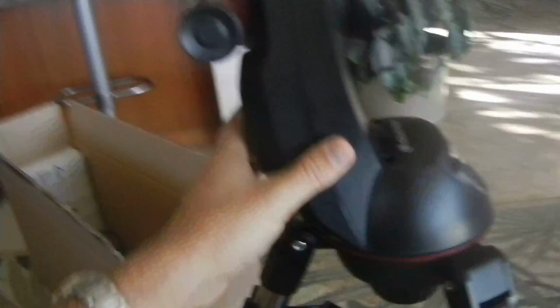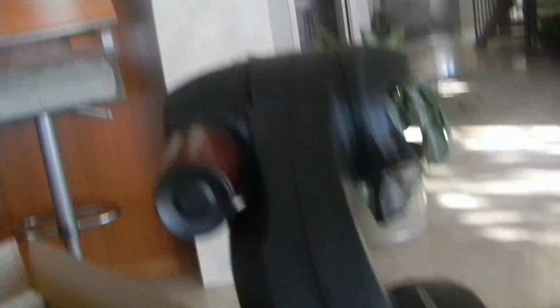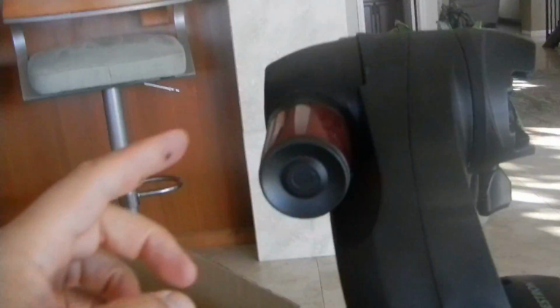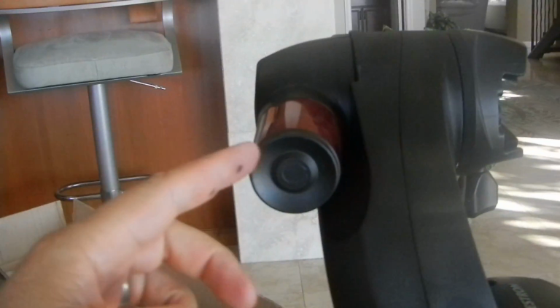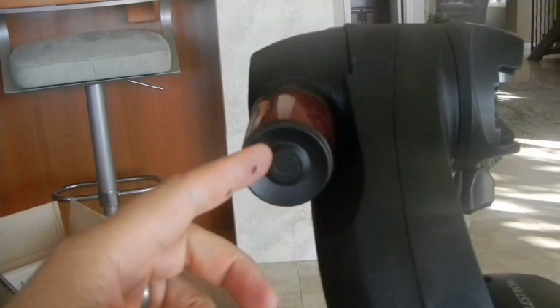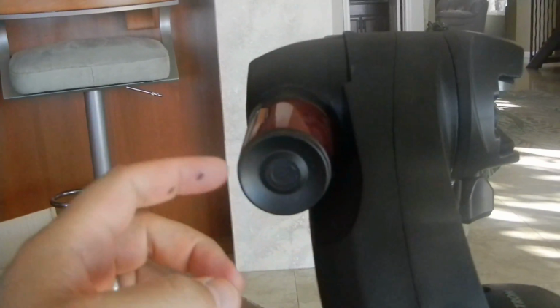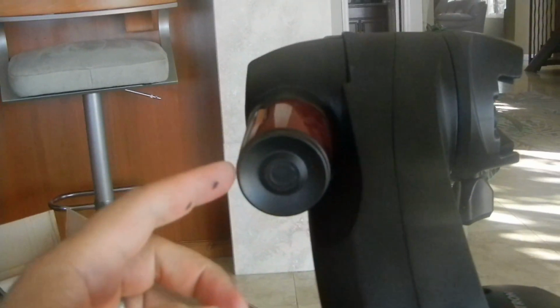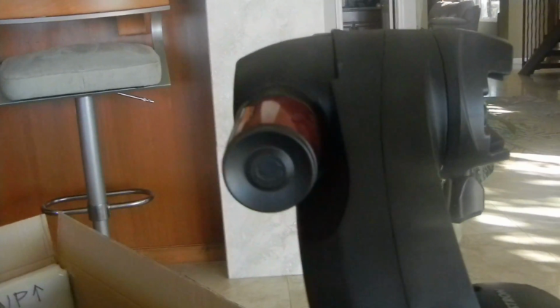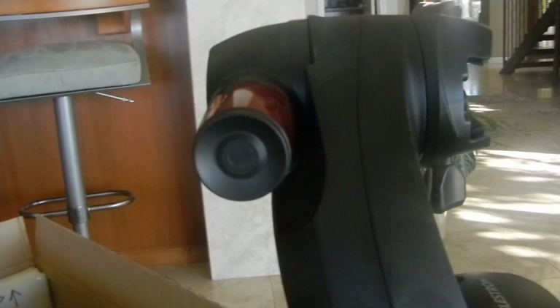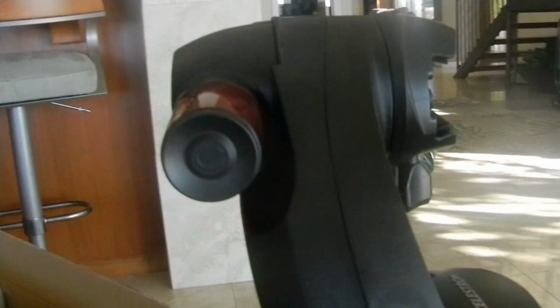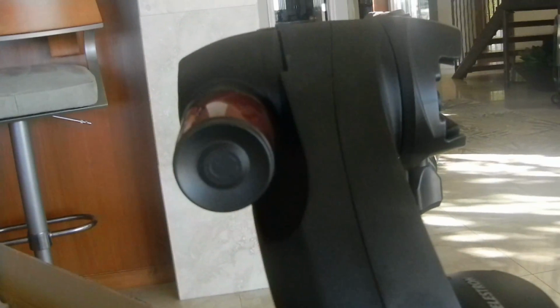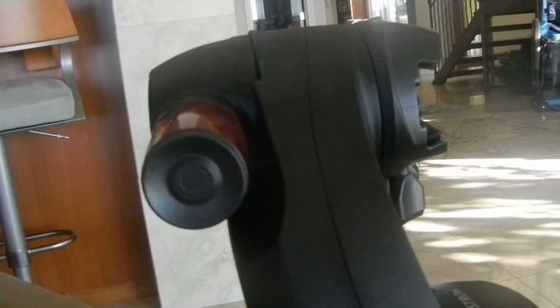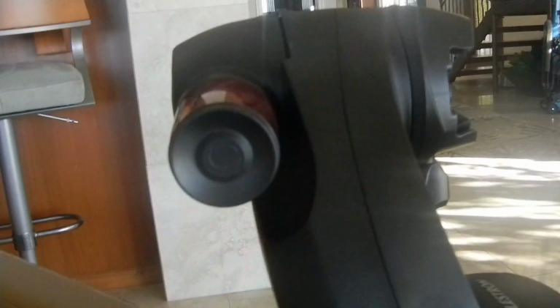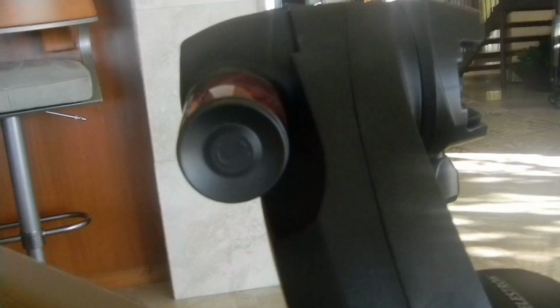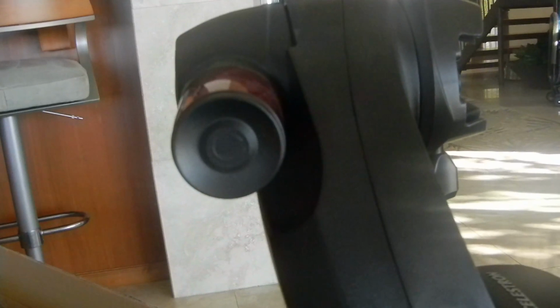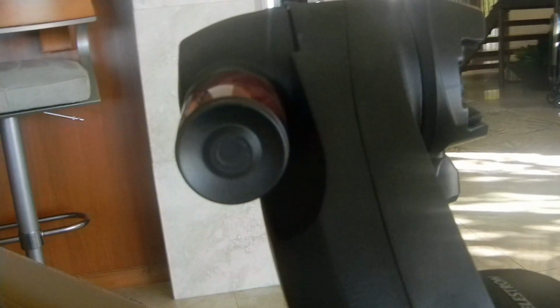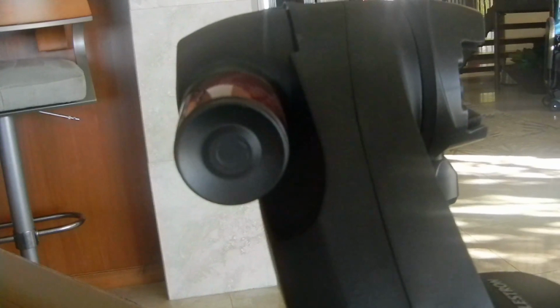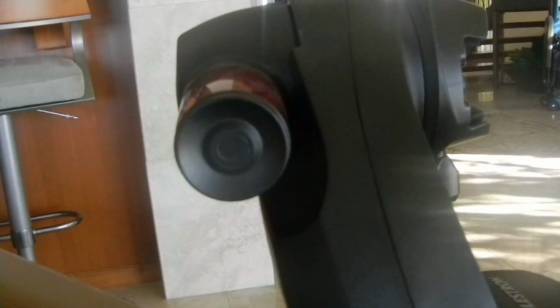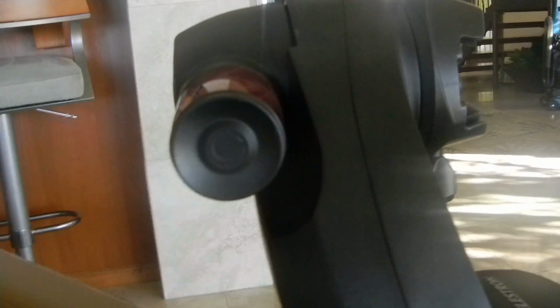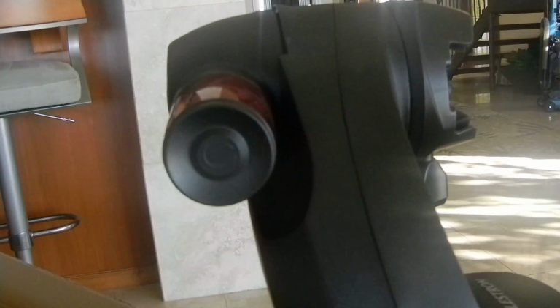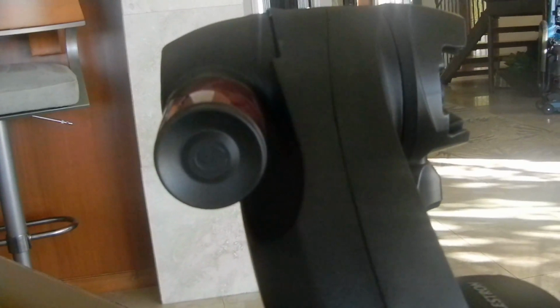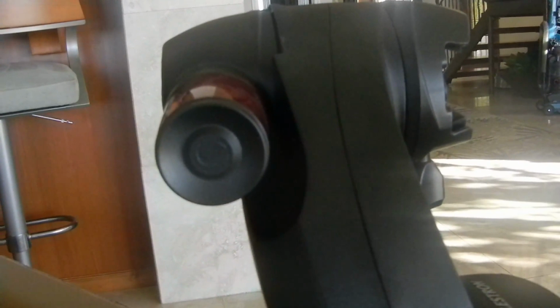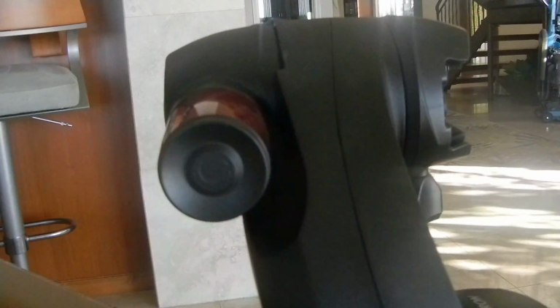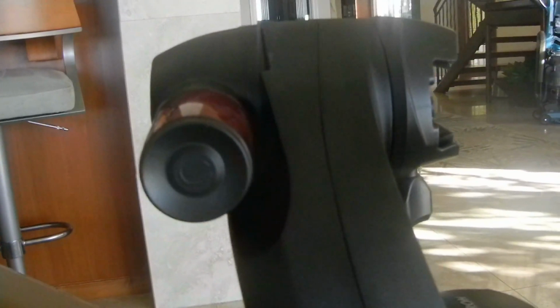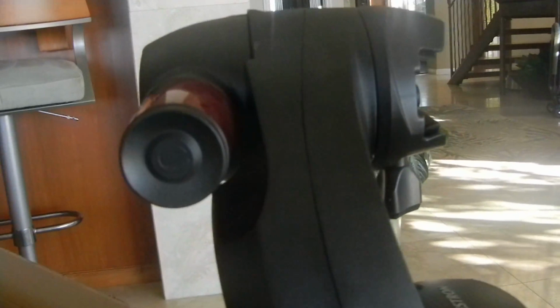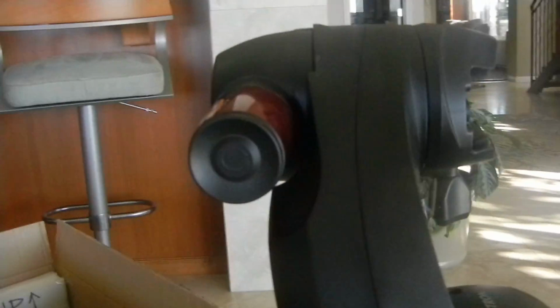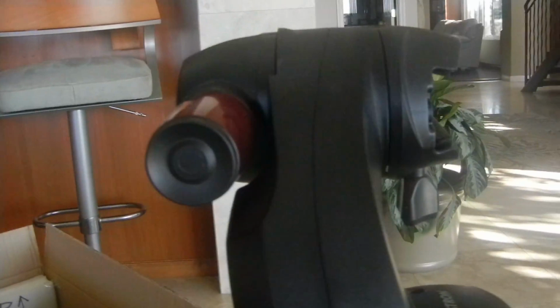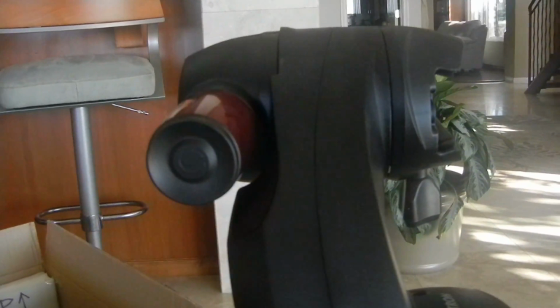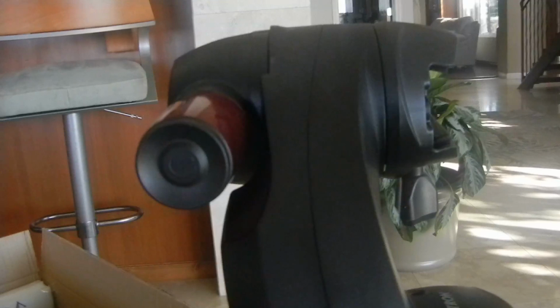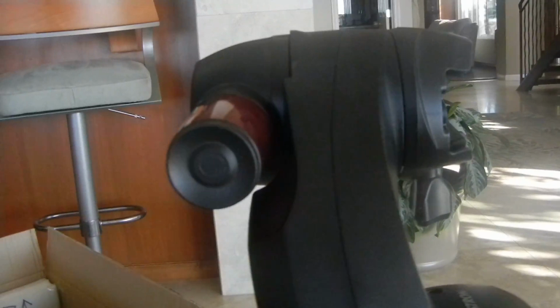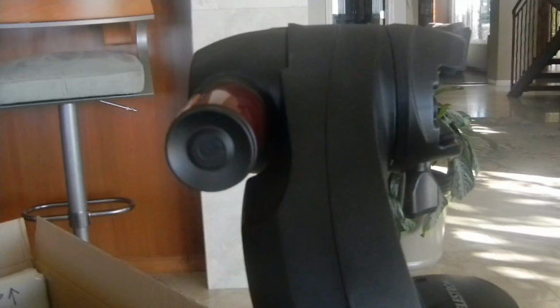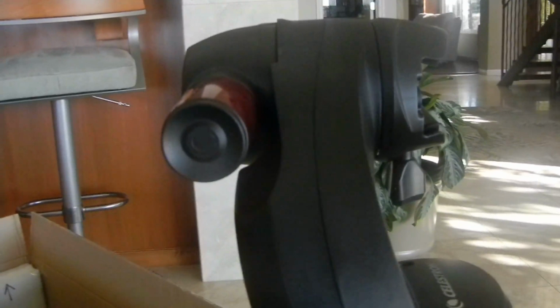This is the camera that actually takes pictures of the sky. It takes about three pictures, matches the stars against its computer model of the sky, and knows where it is.